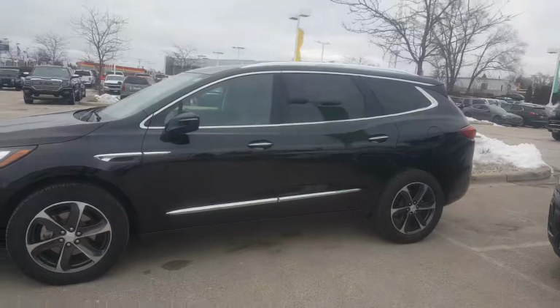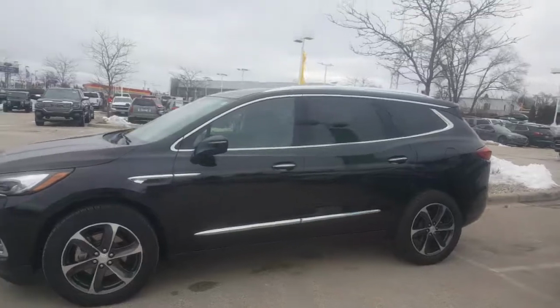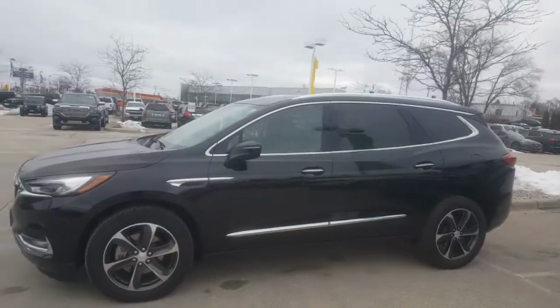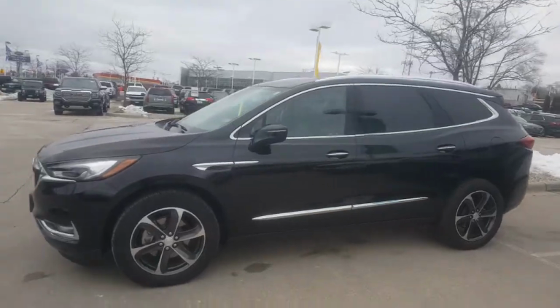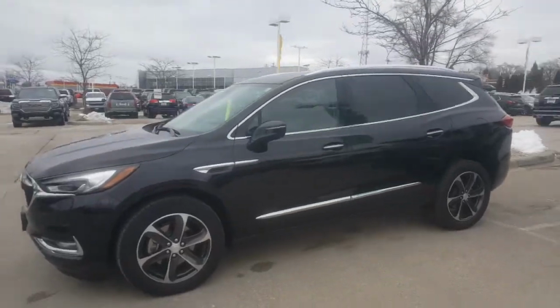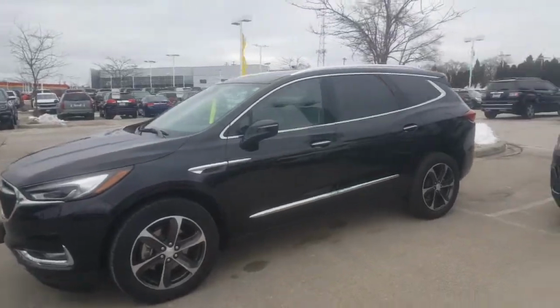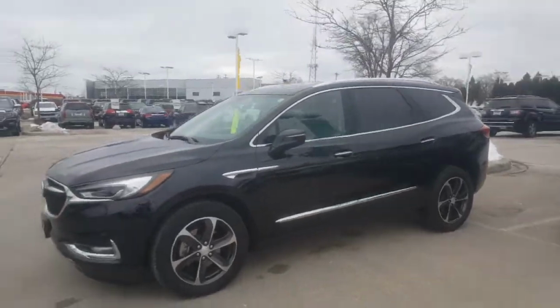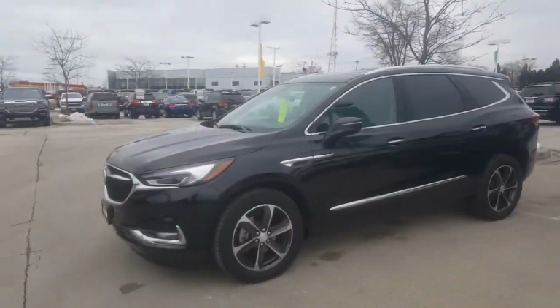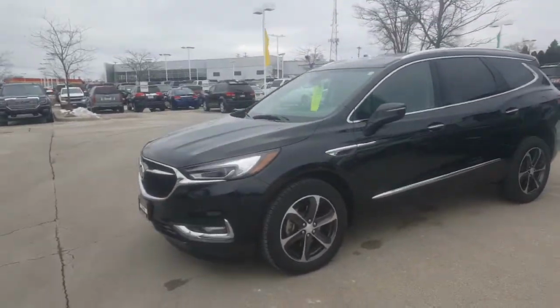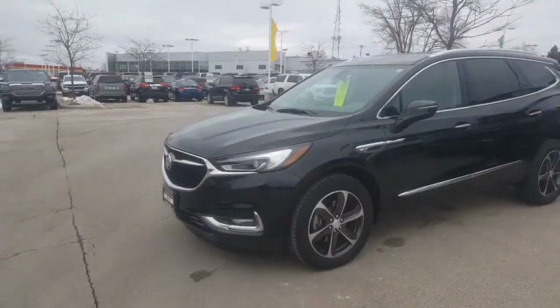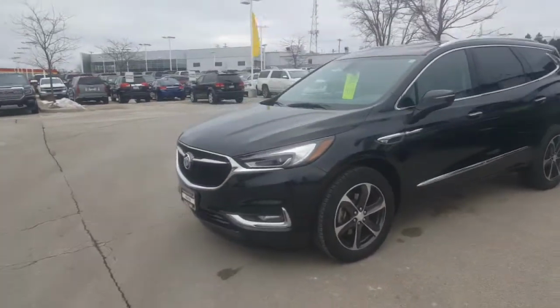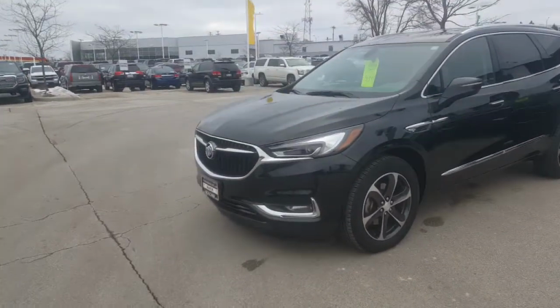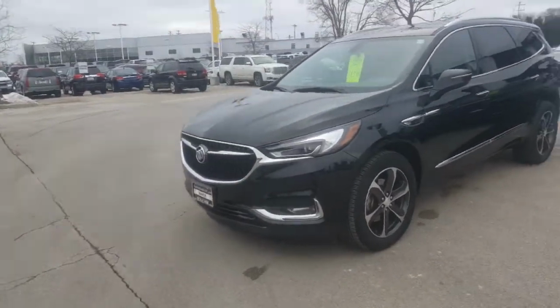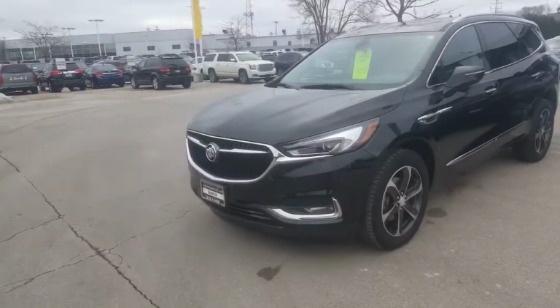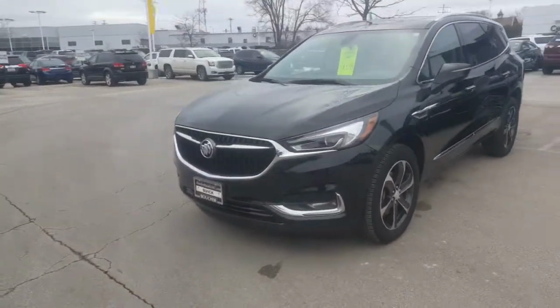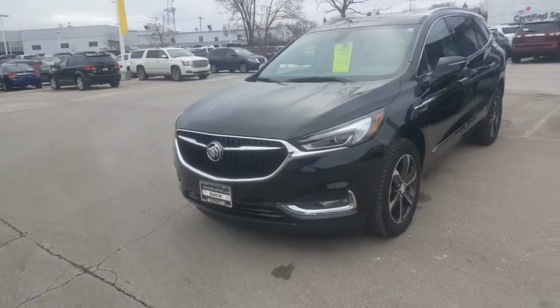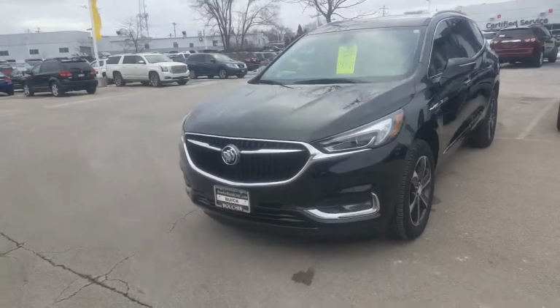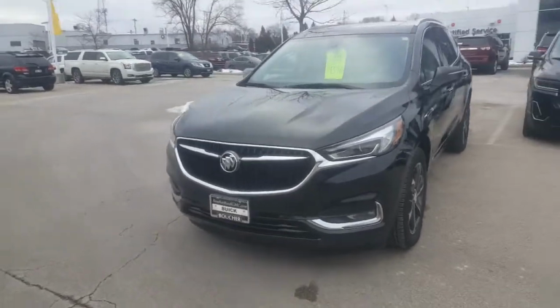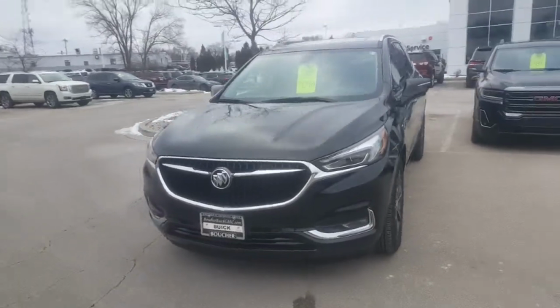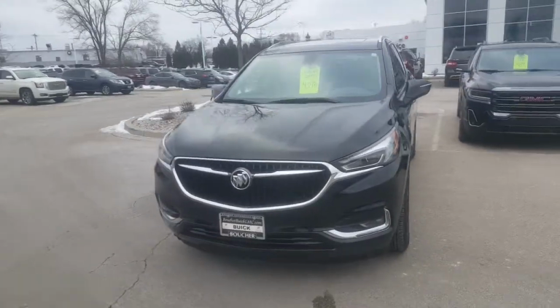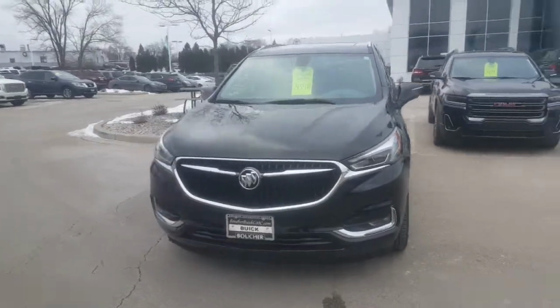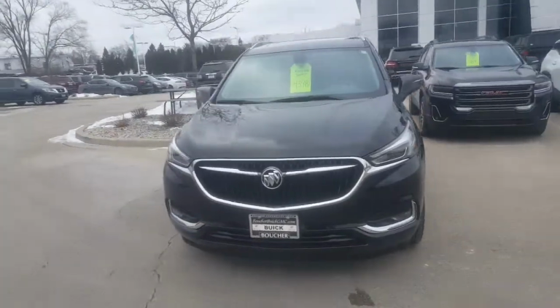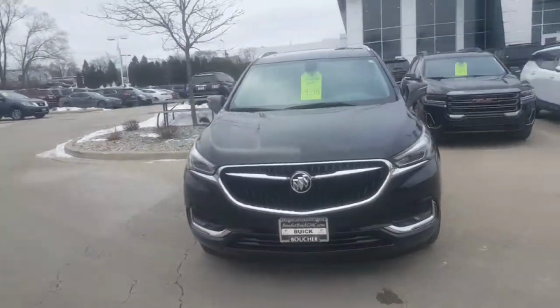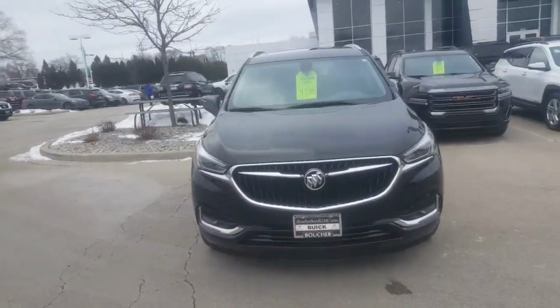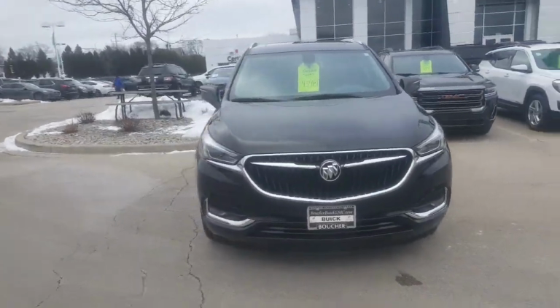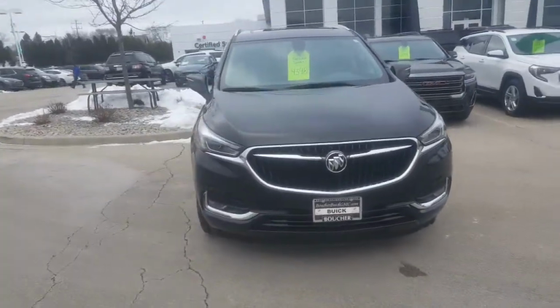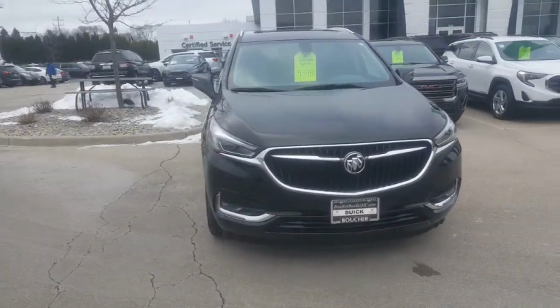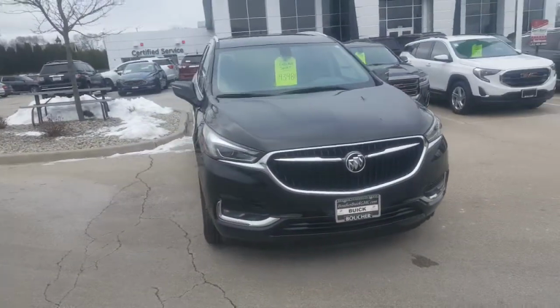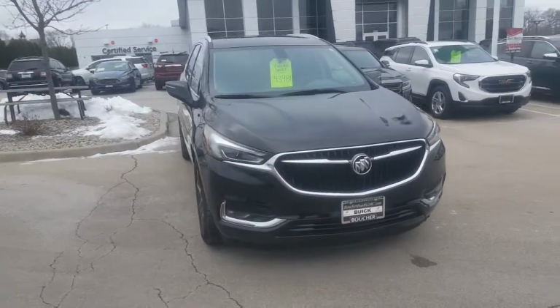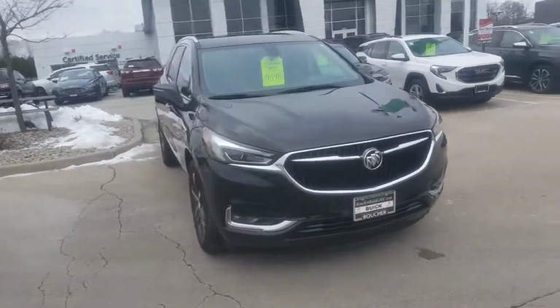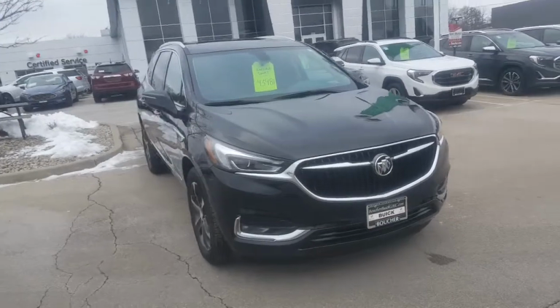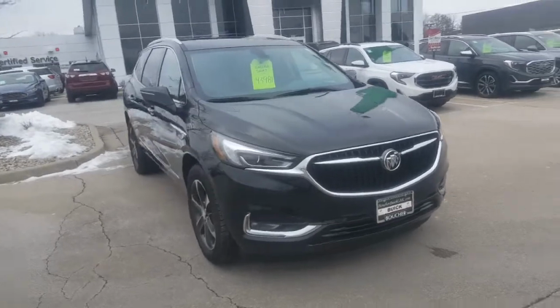Hi Viviana, Greg Prince here at Boucher Buick GMC on a nice winter weekend. Happy New Year to you. I understand you have an interest in the 2019 Buick Enclave.